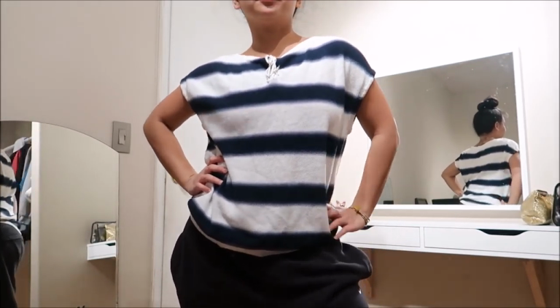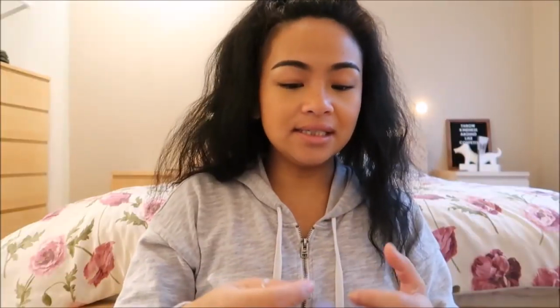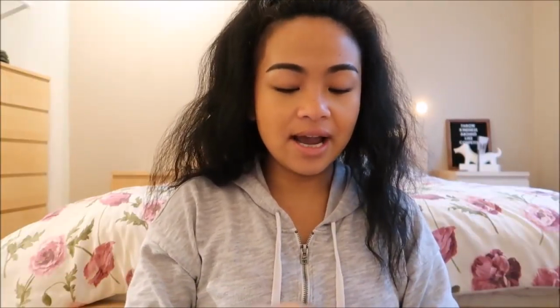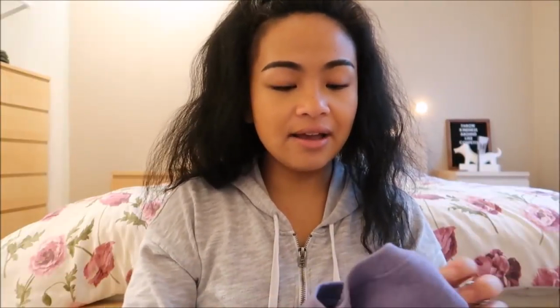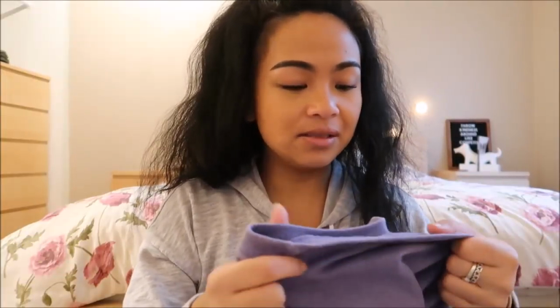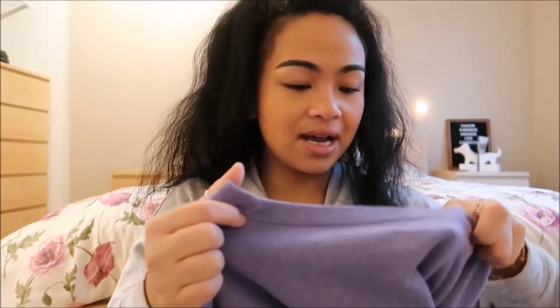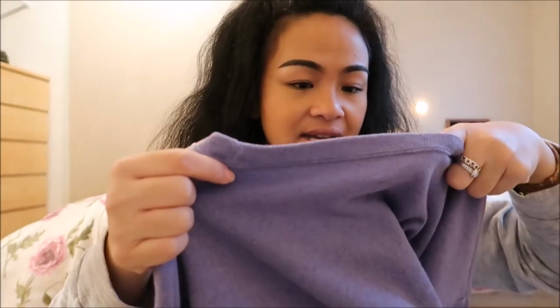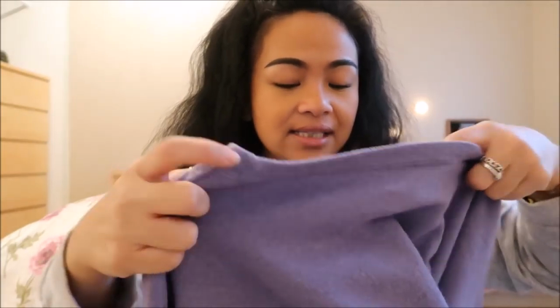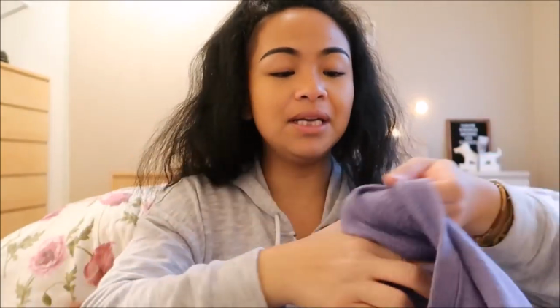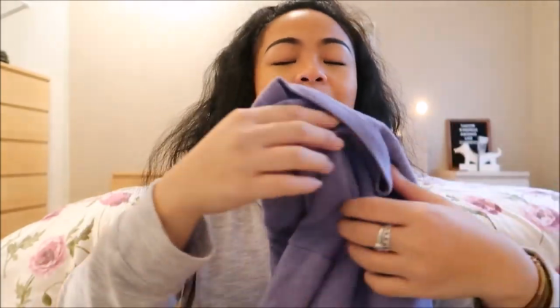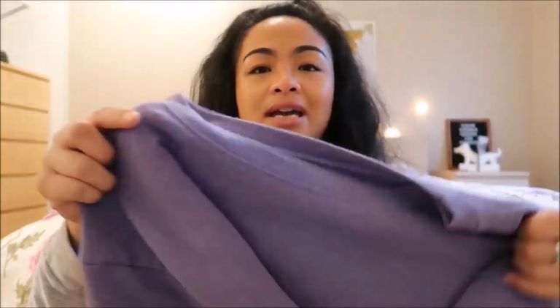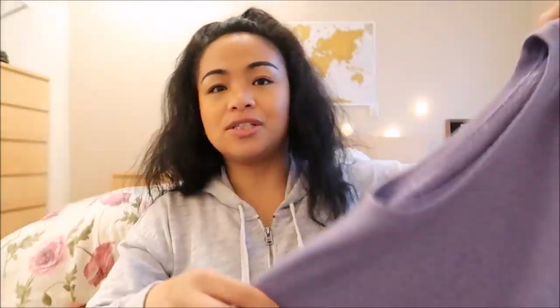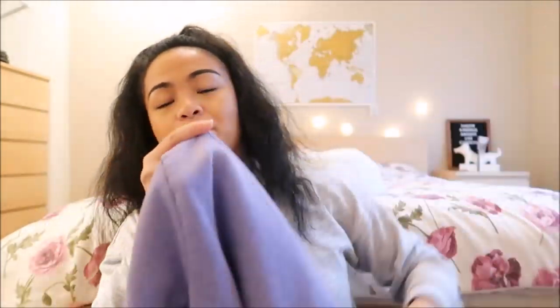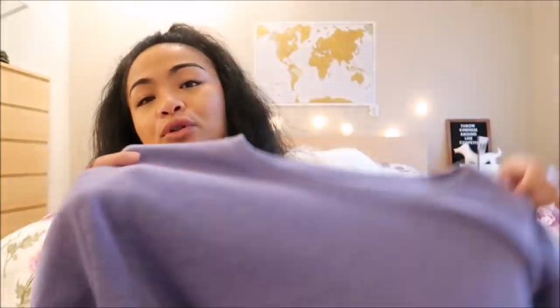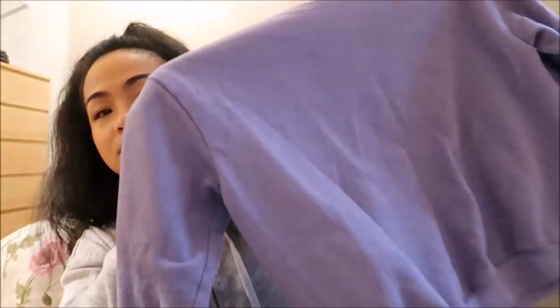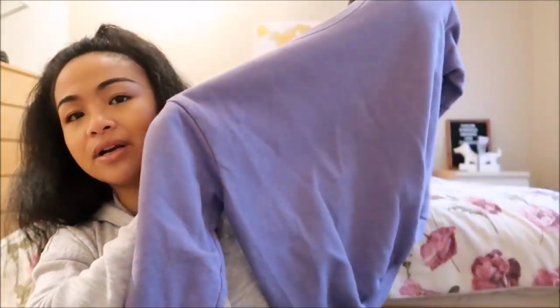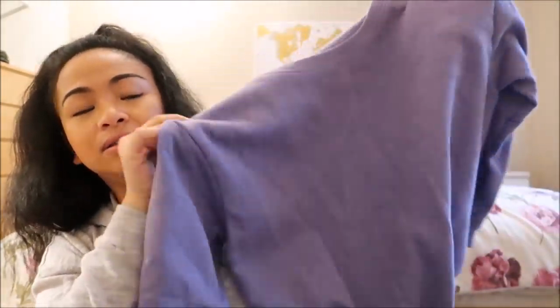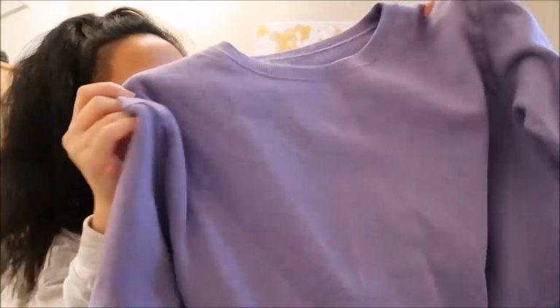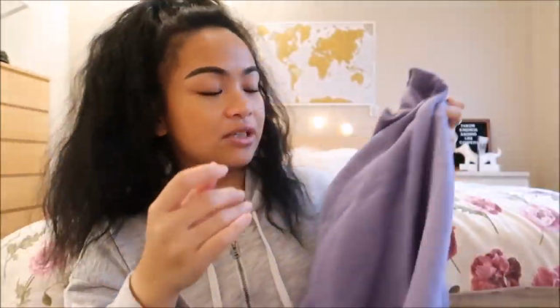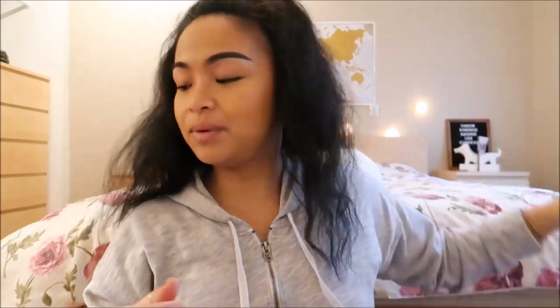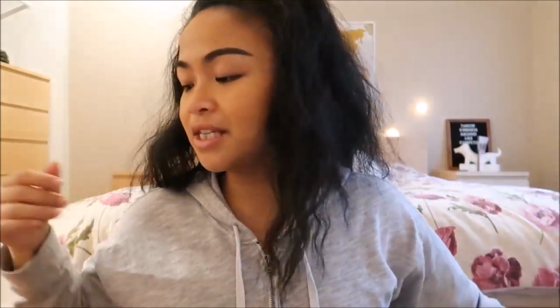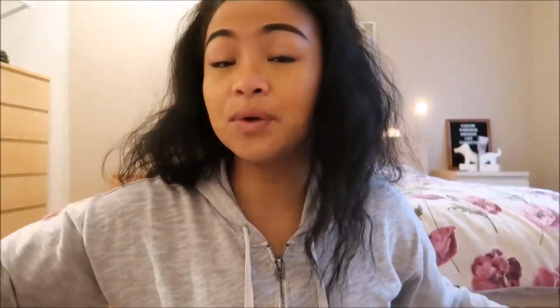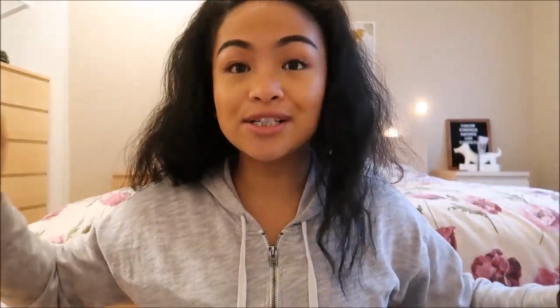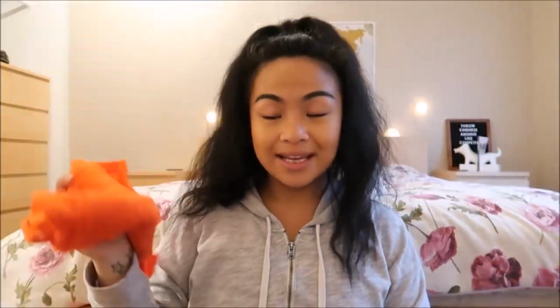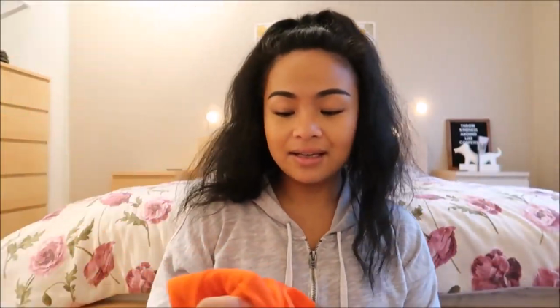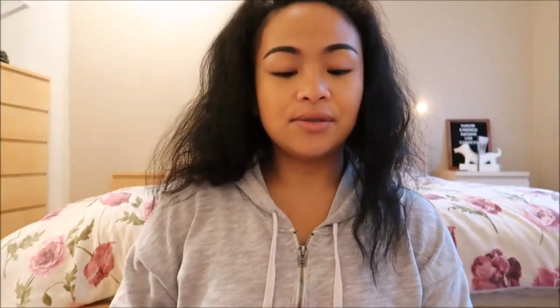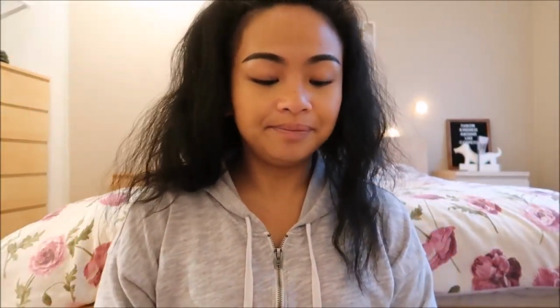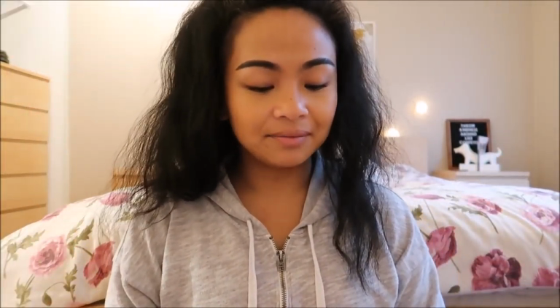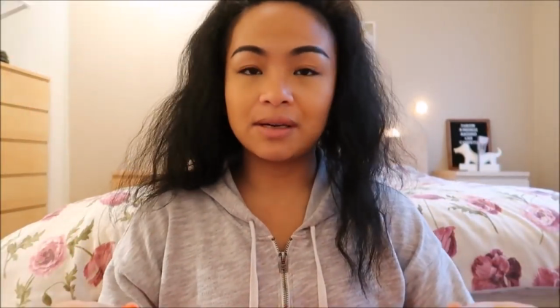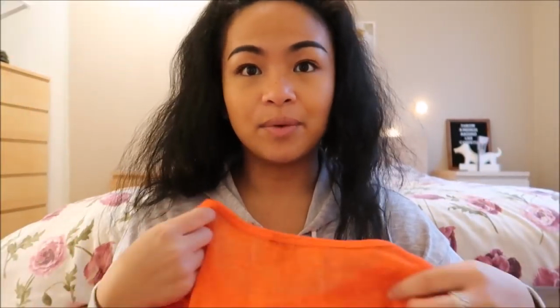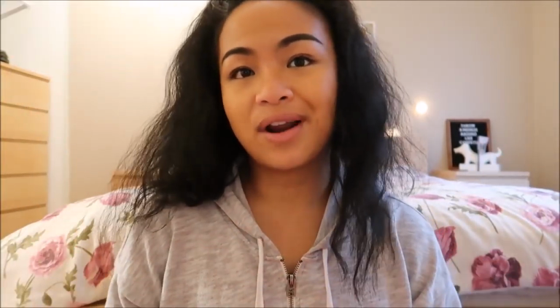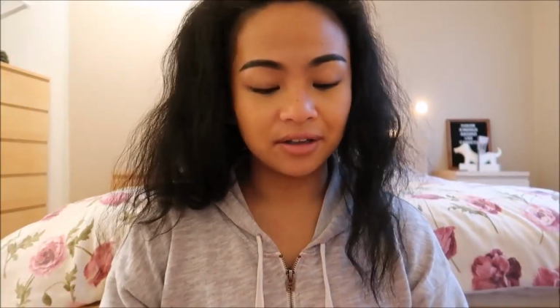The next thing I have is by Hanes in a medium. It is just a purple crew neck sweater. You guys know I've been obsessed with crew necks lately, so of course I picked that one up — I don't have that color.